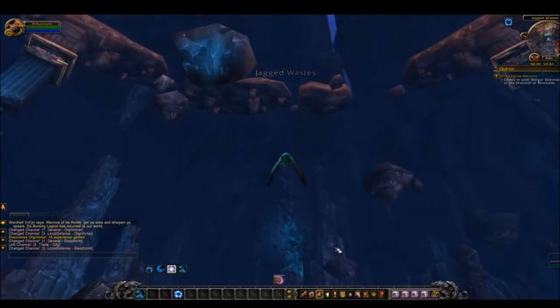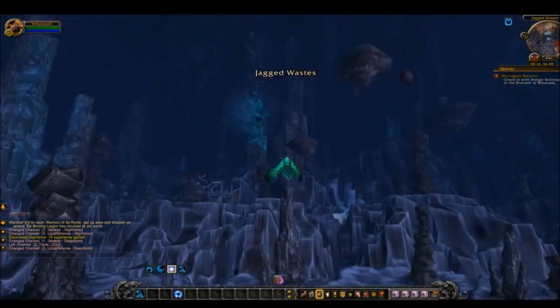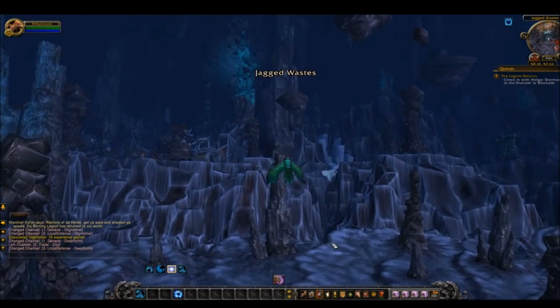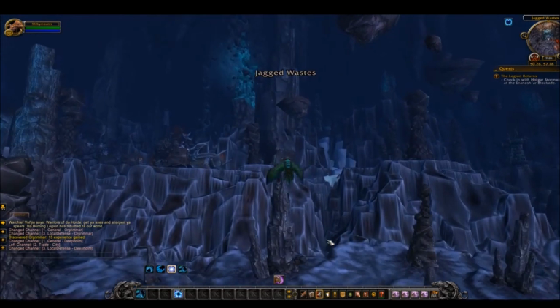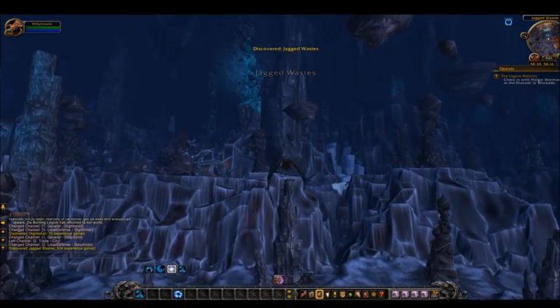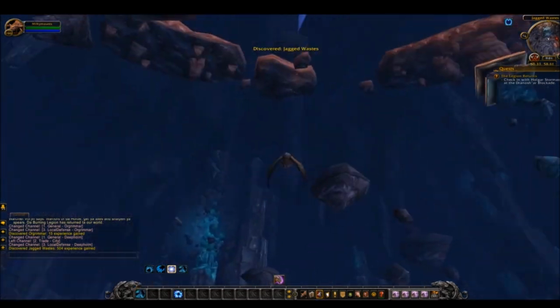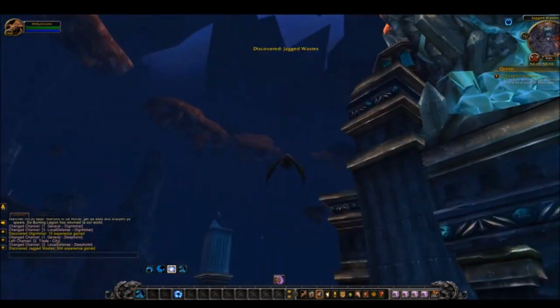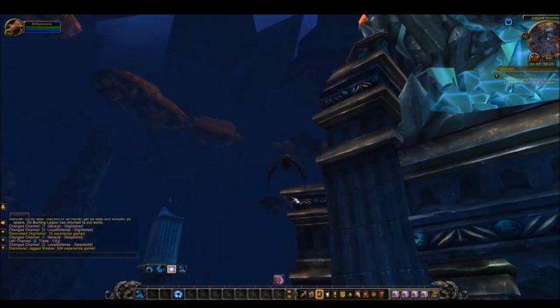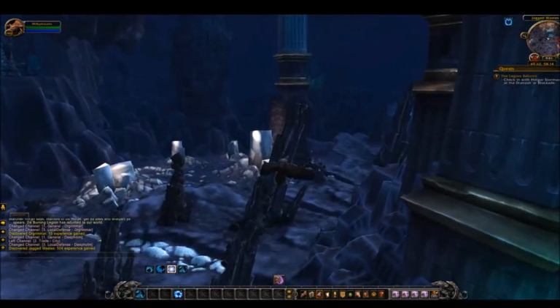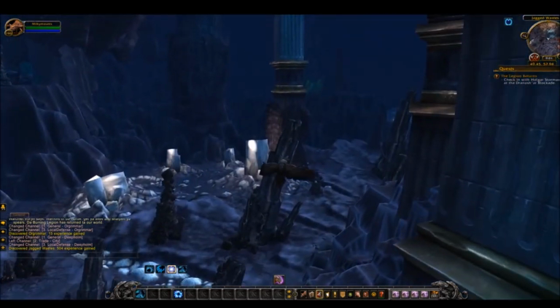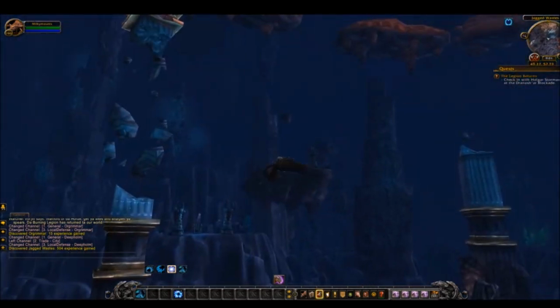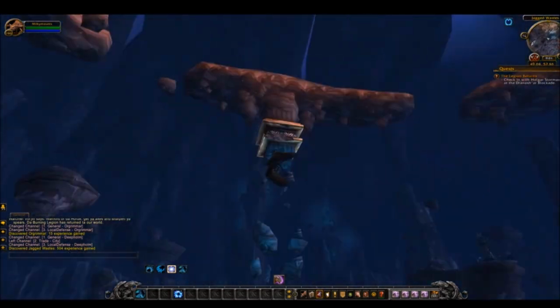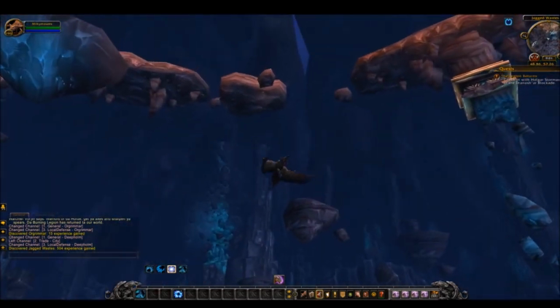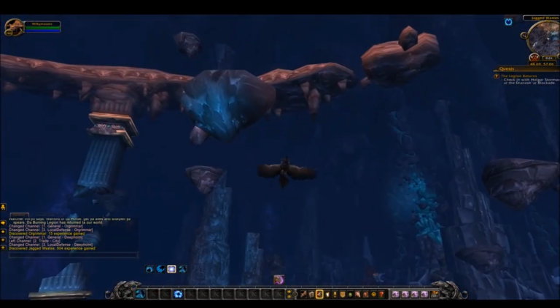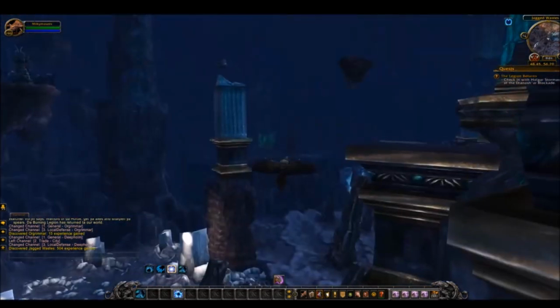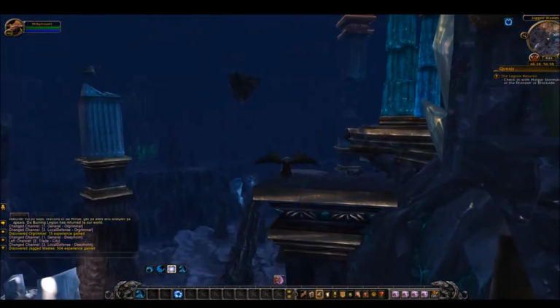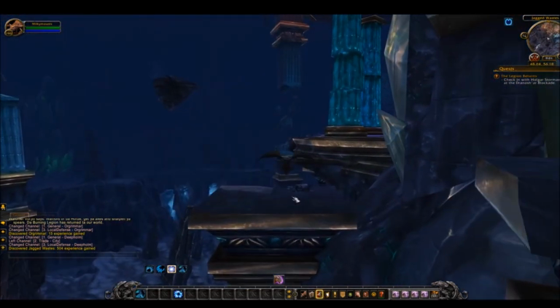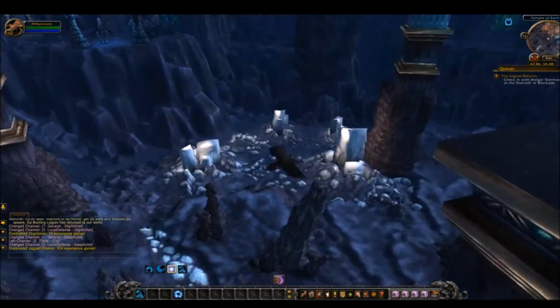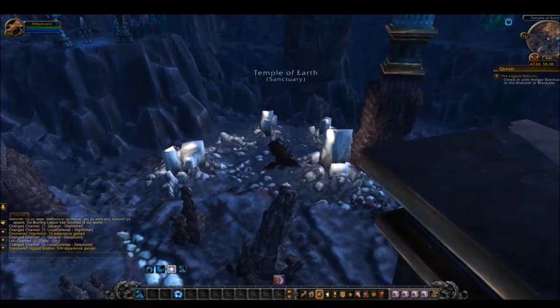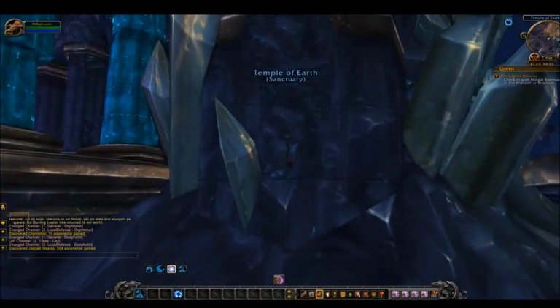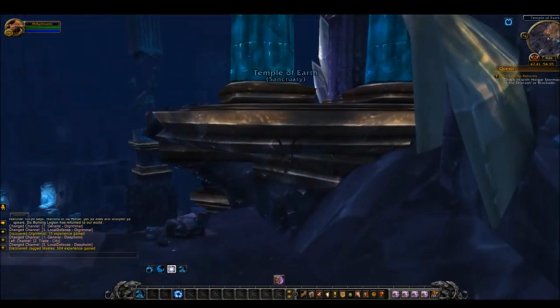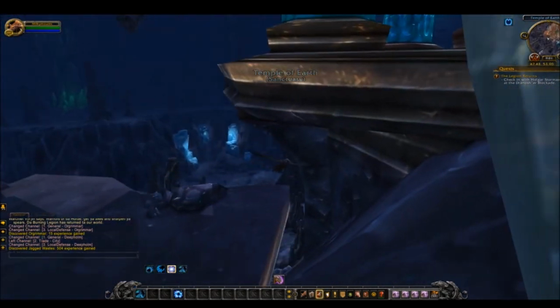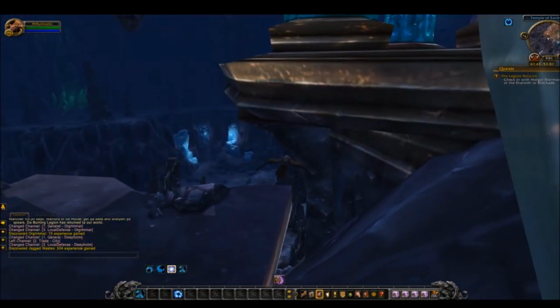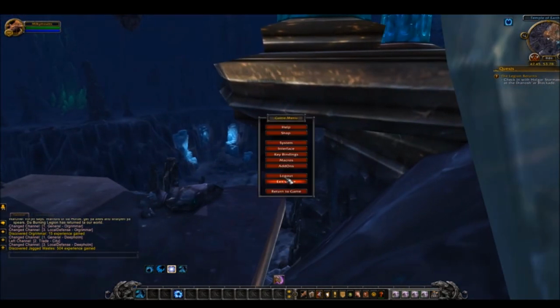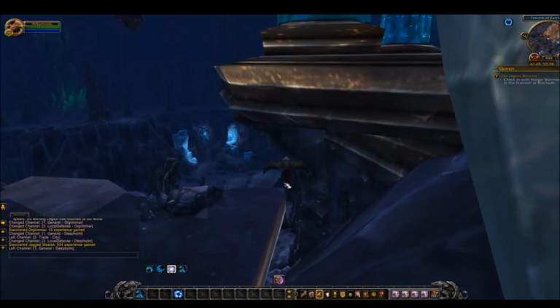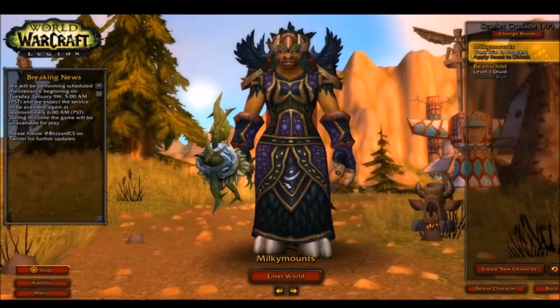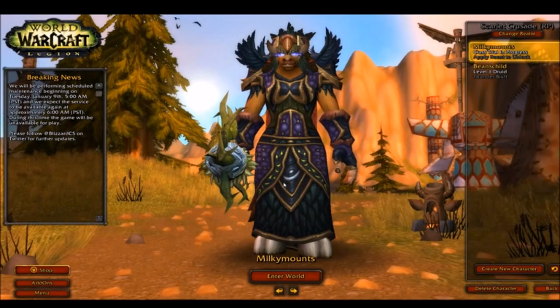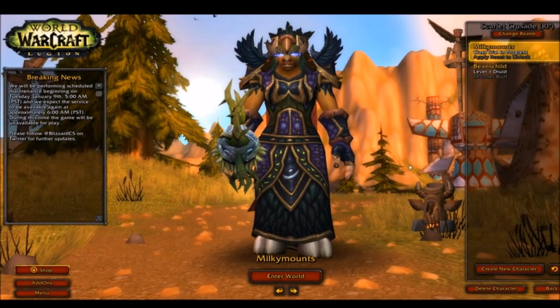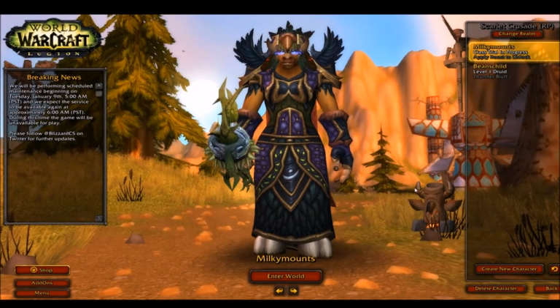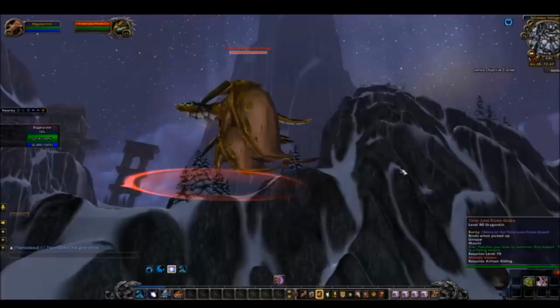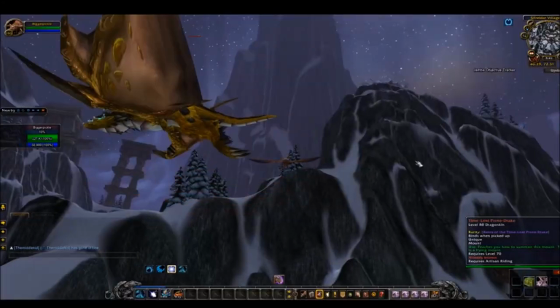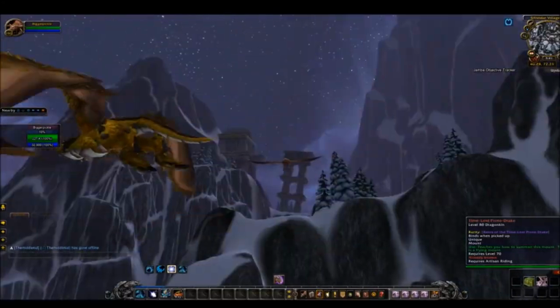By the way, a neat trick for checking Anax quickly is hugging the side of the temple for a nifty instant logout. This won't work on PvP or roleplay PvP realms, but PvE and regular roleplay realms can.